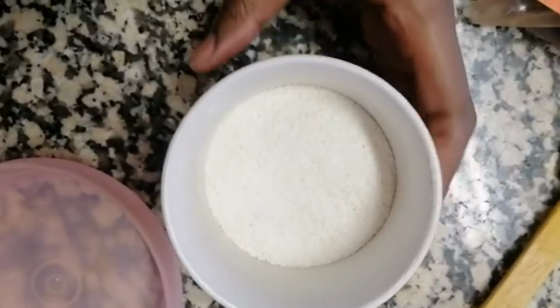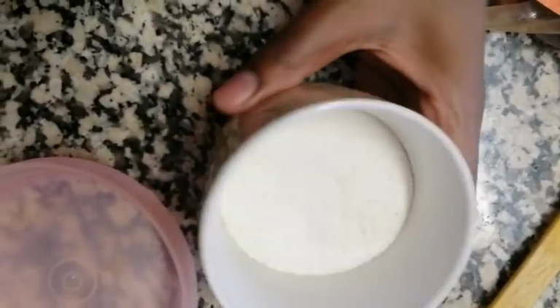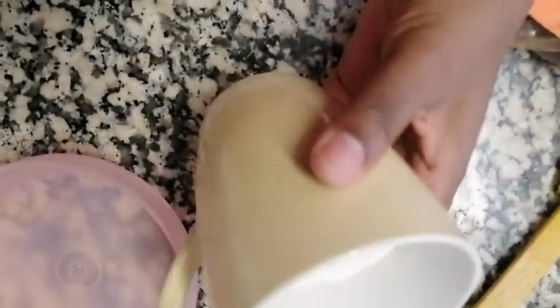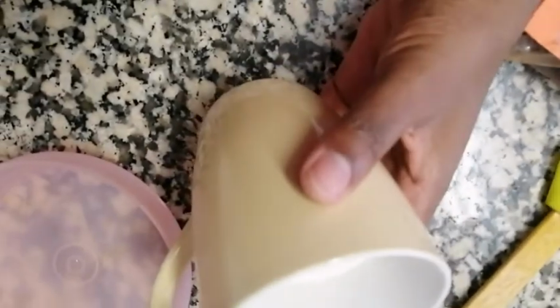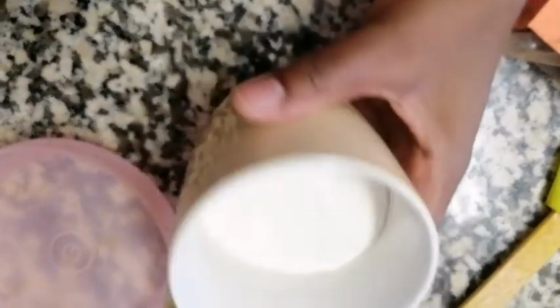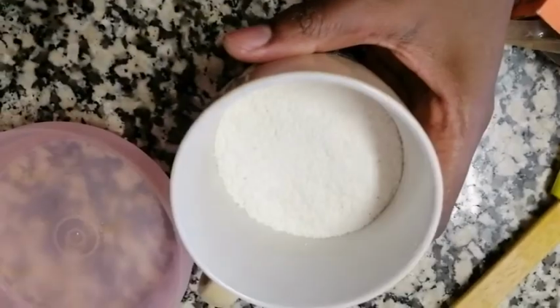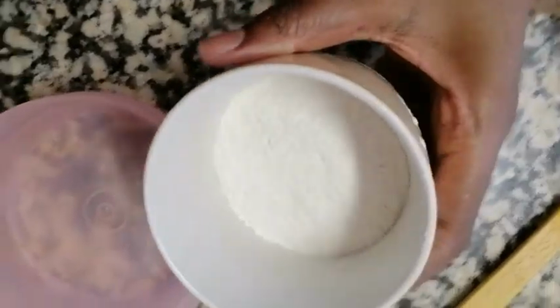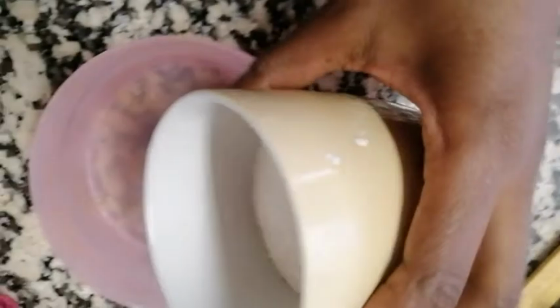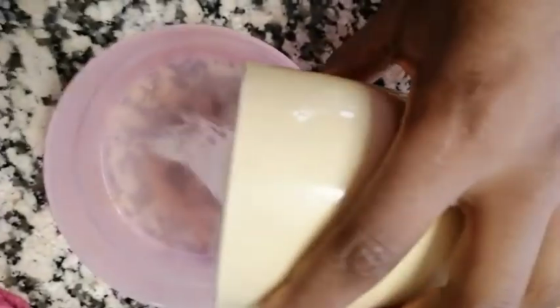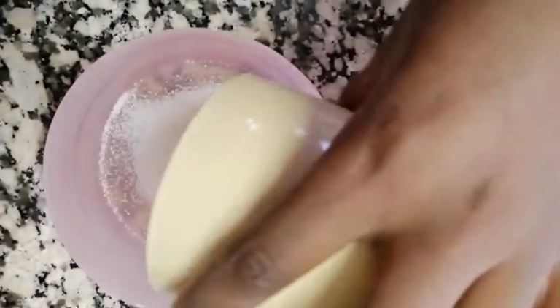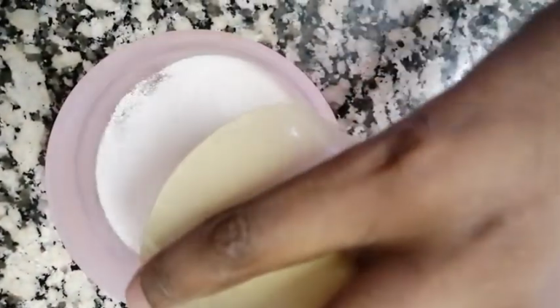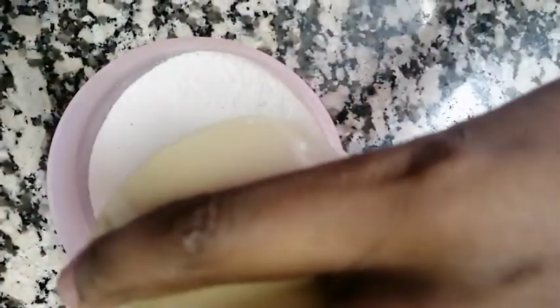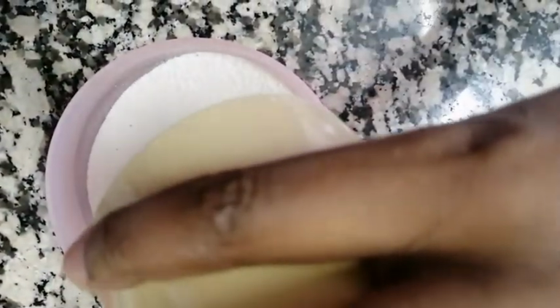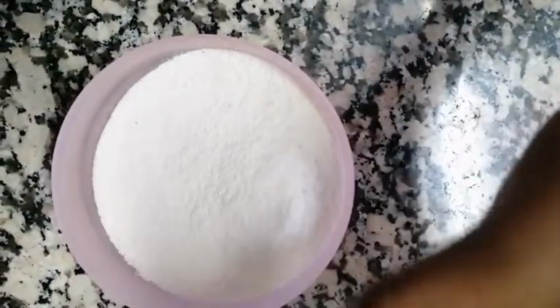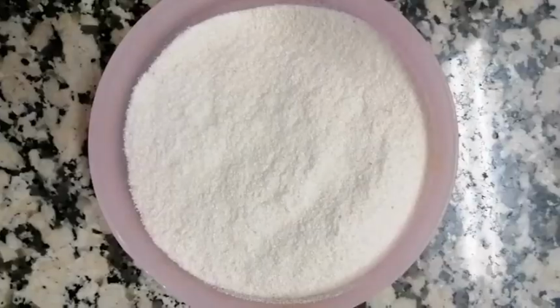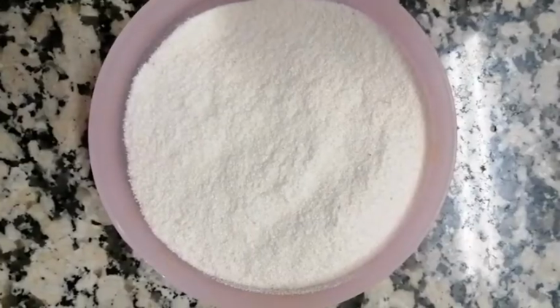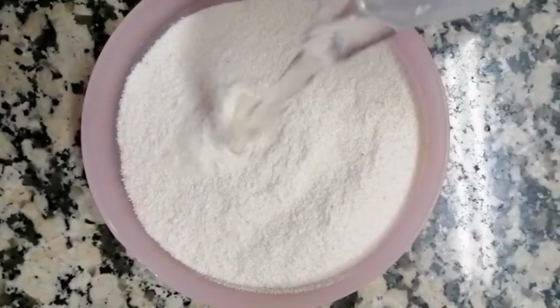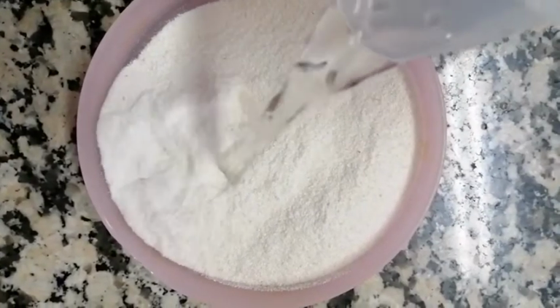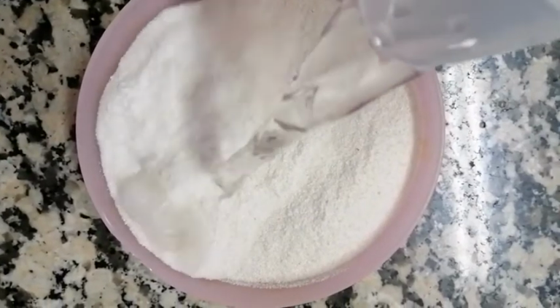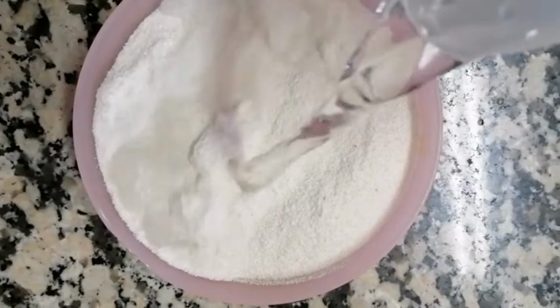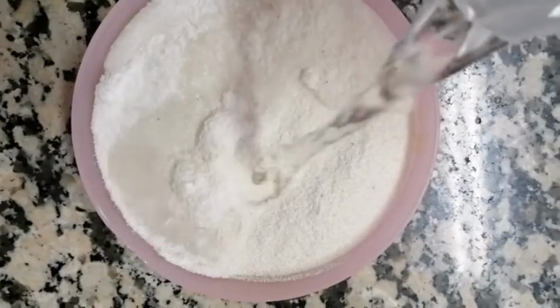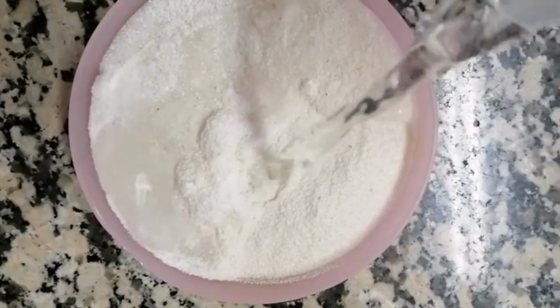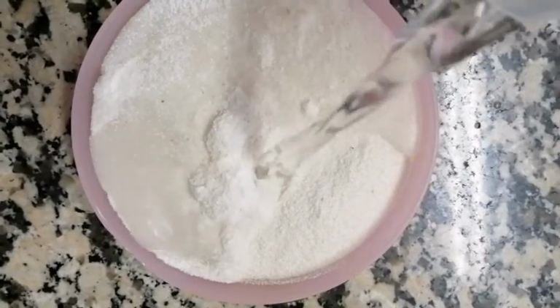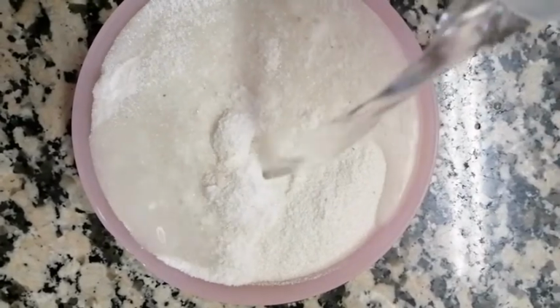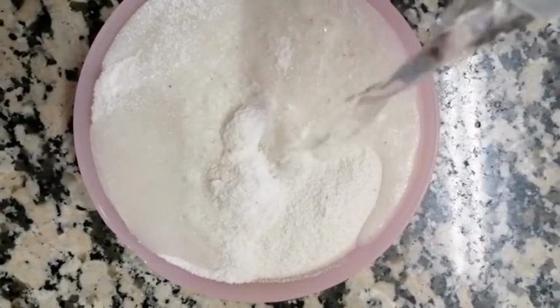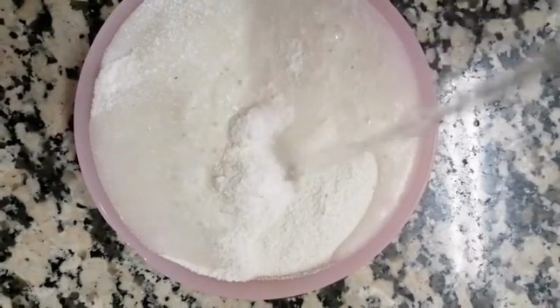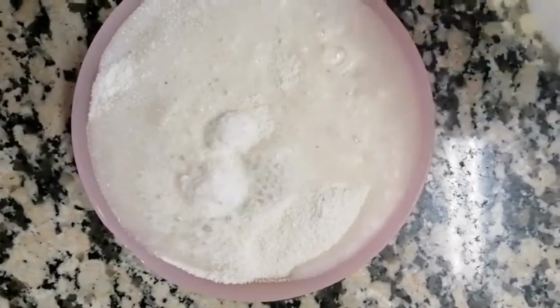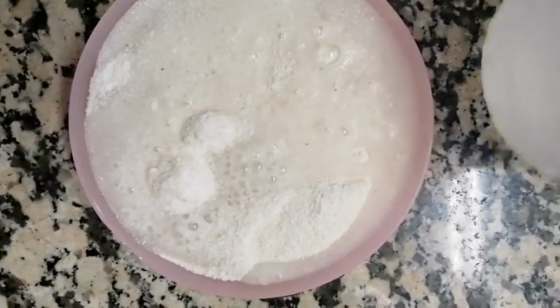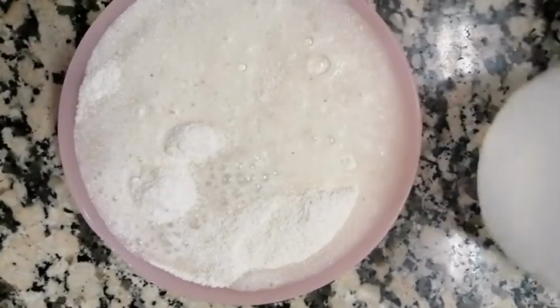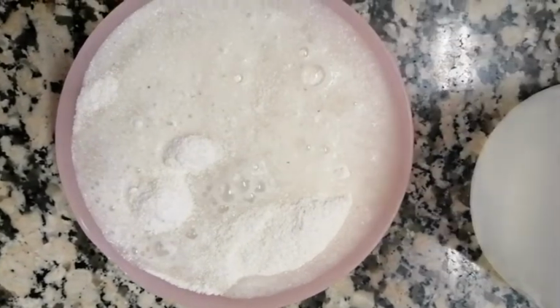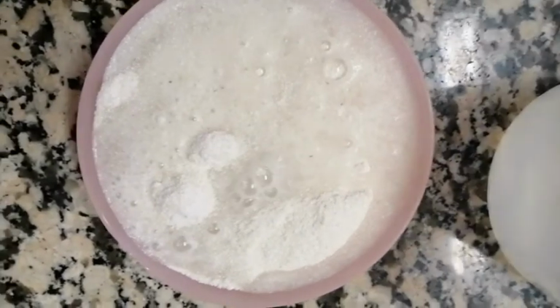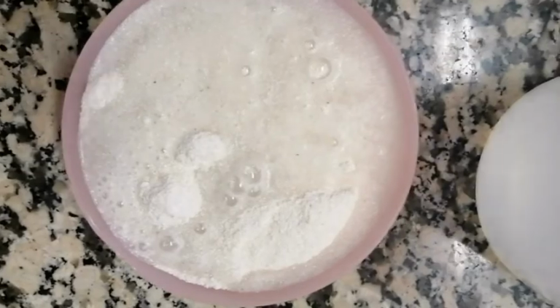Now let's mix the maize meal and water. I have half a cup of maize meal here. We're going to mix that with water — stir well and make sure there are no lumps.